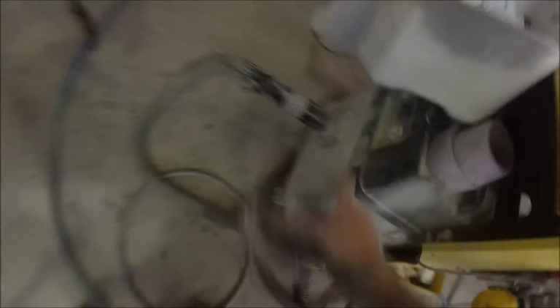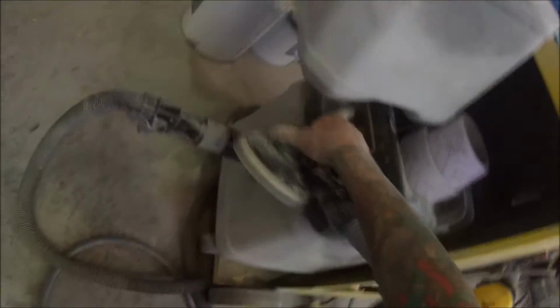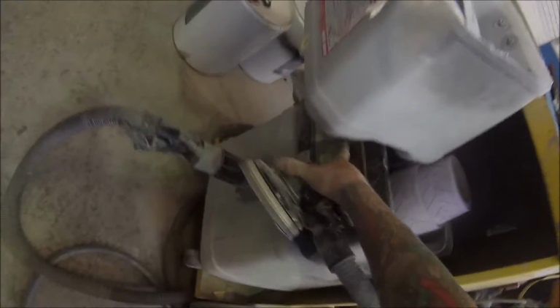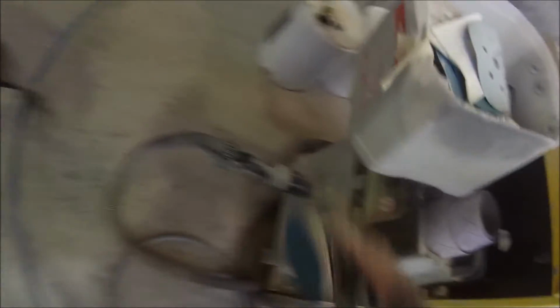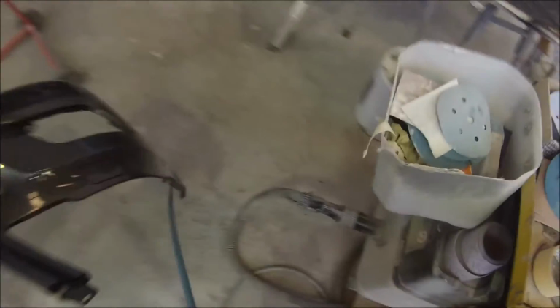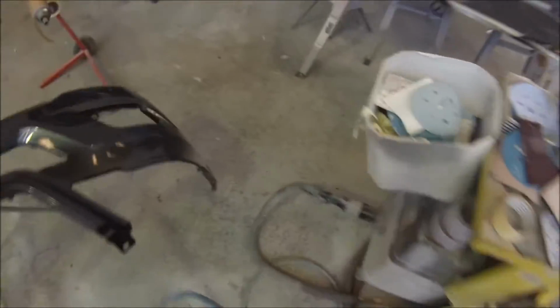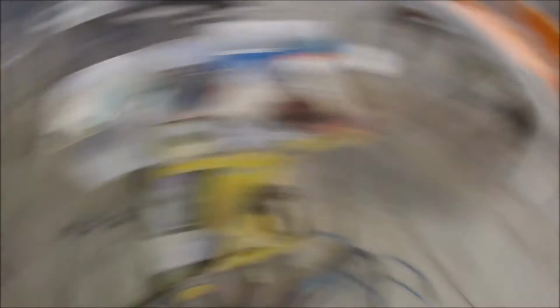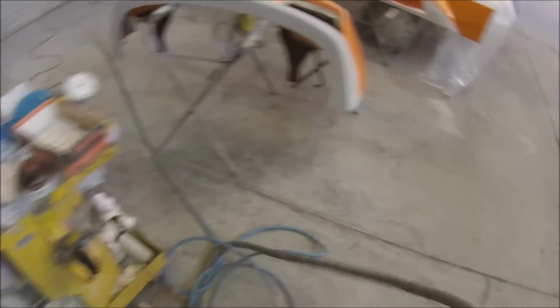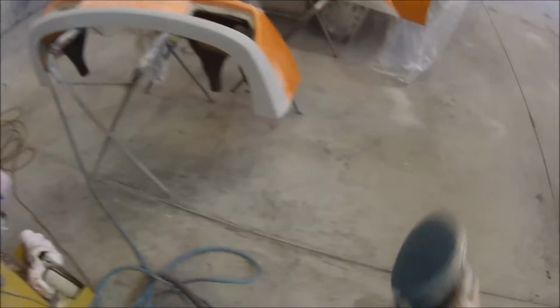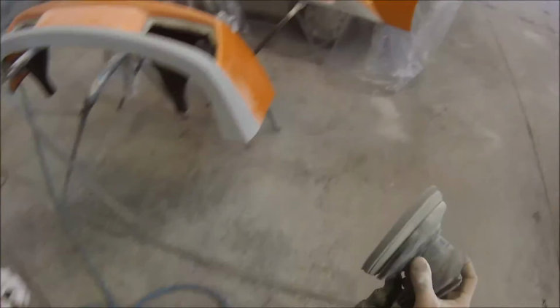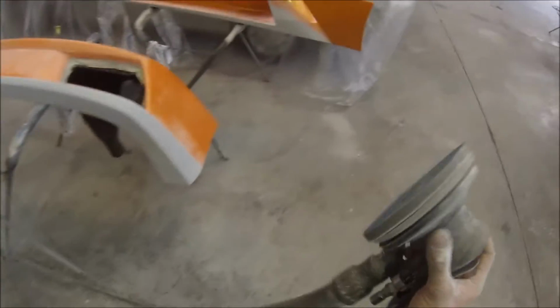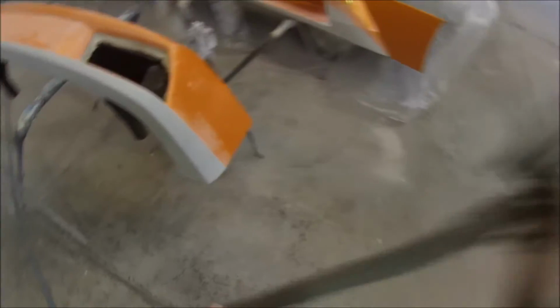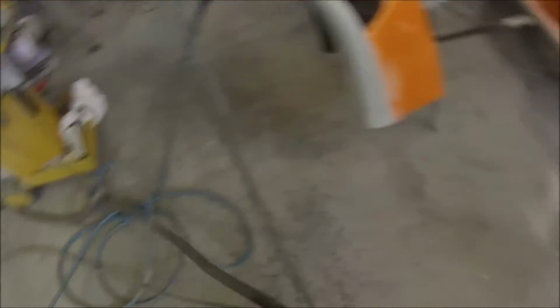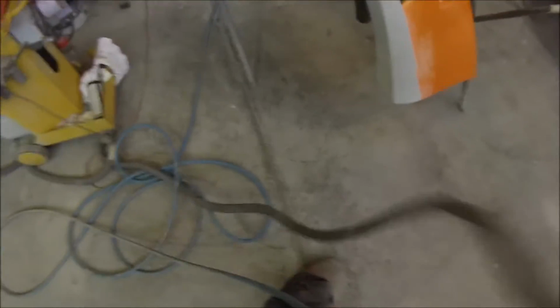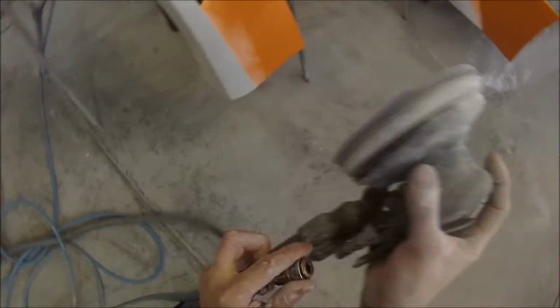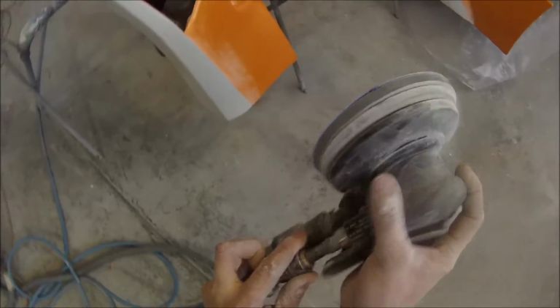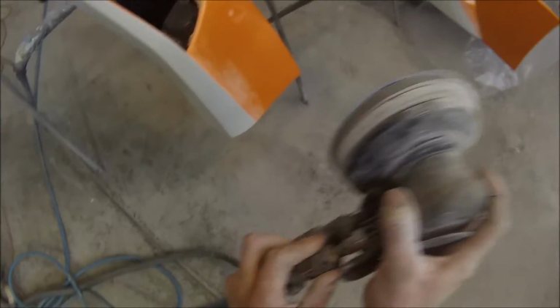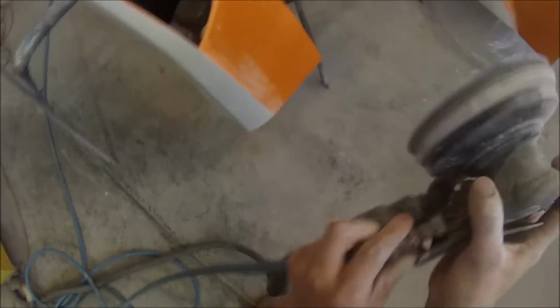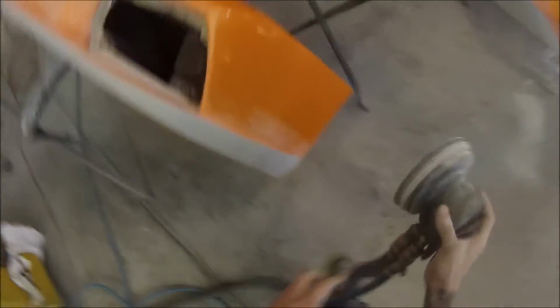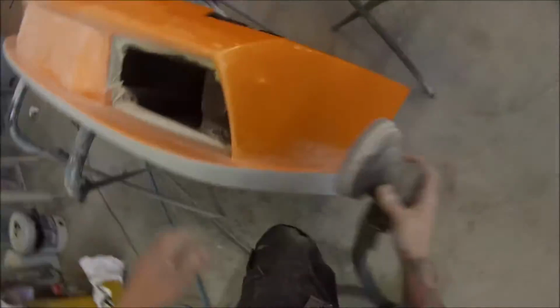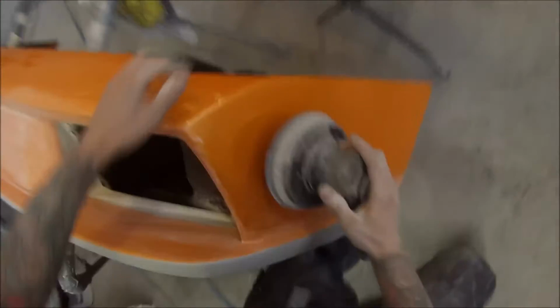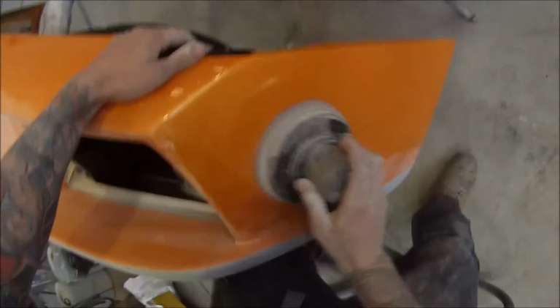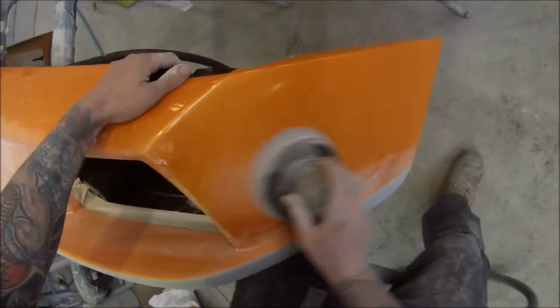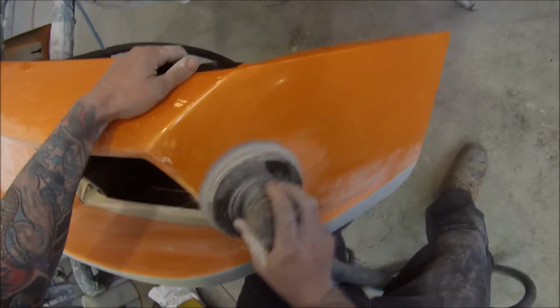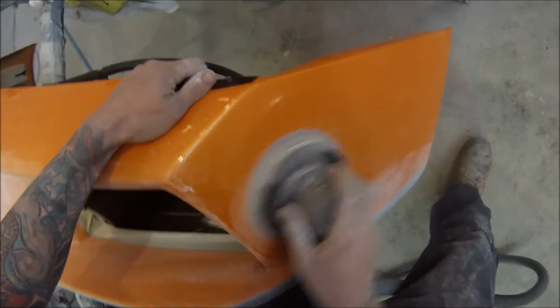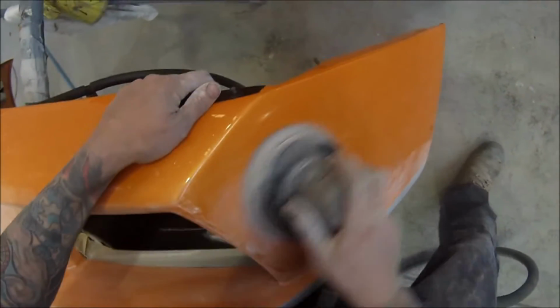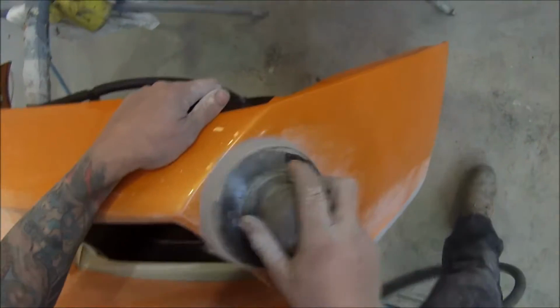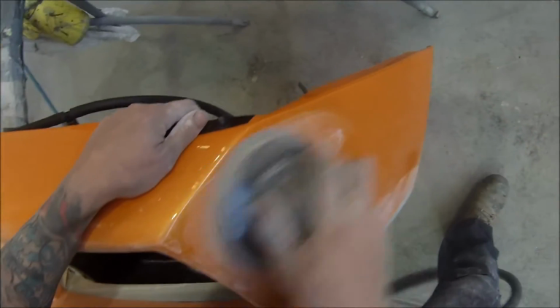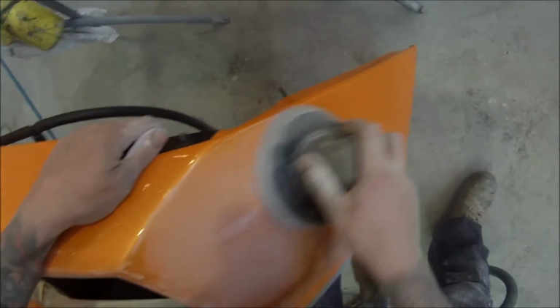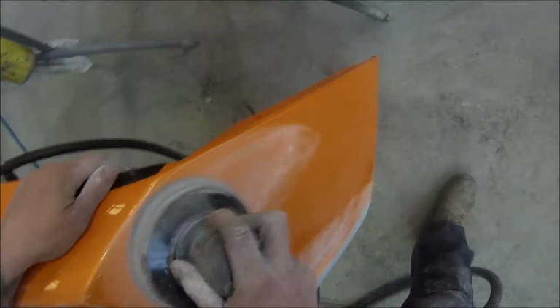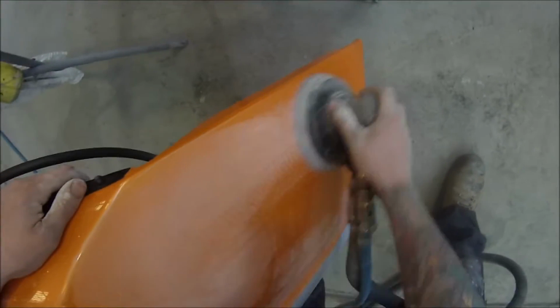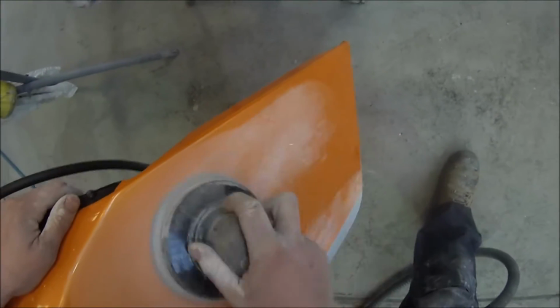Once it's been detailed, we put the panels back on, got it back out, detailed the whole thing and gave it a polish. It looks pretty nice, so hang around for that.